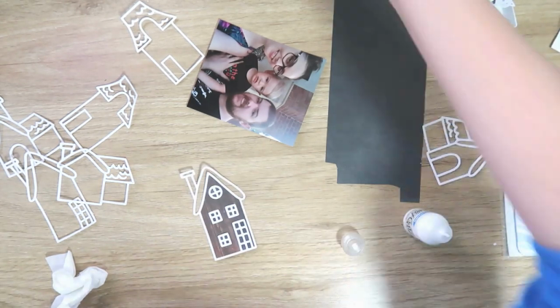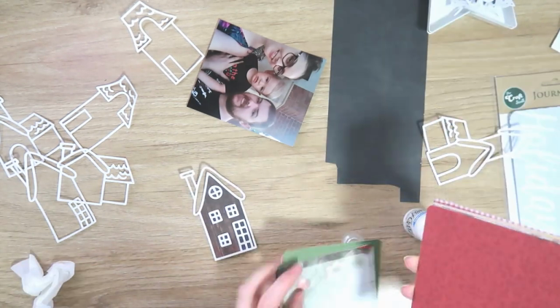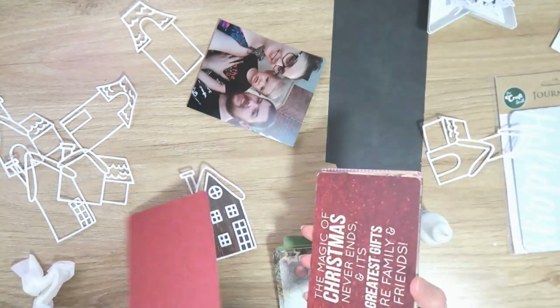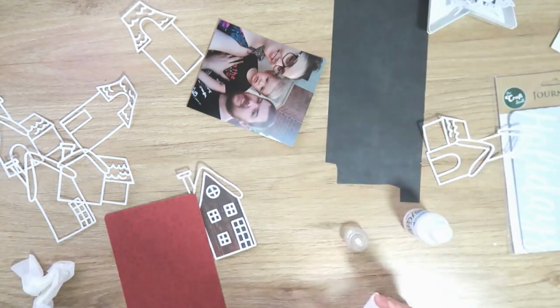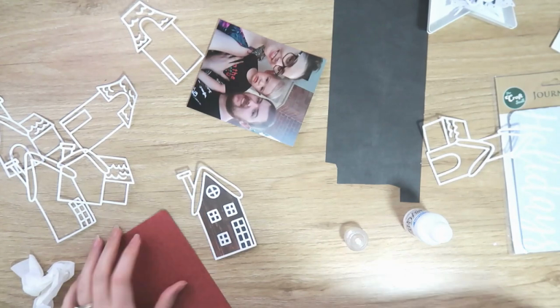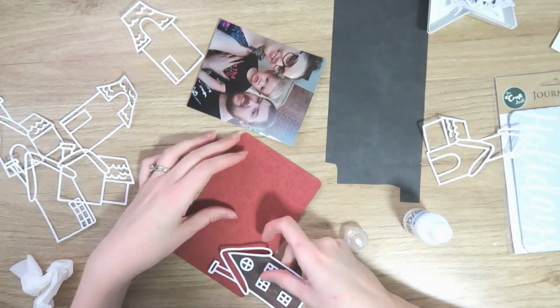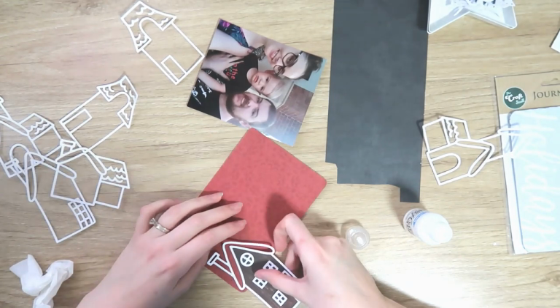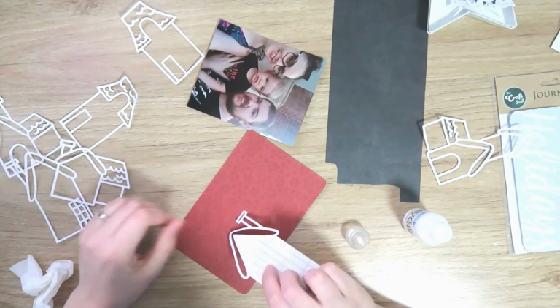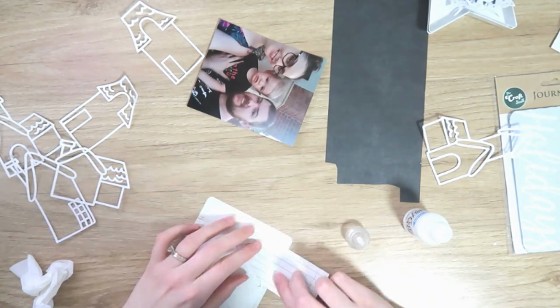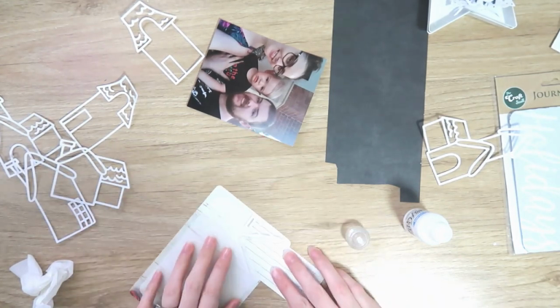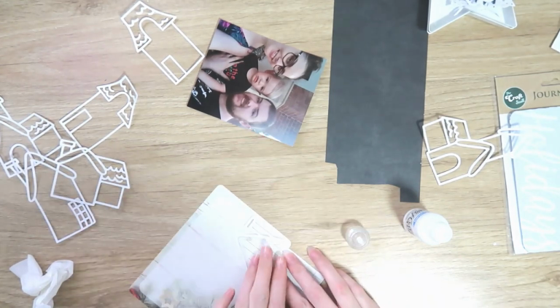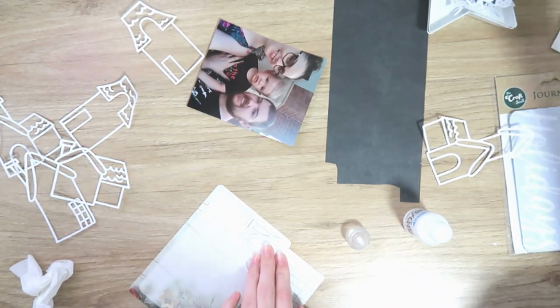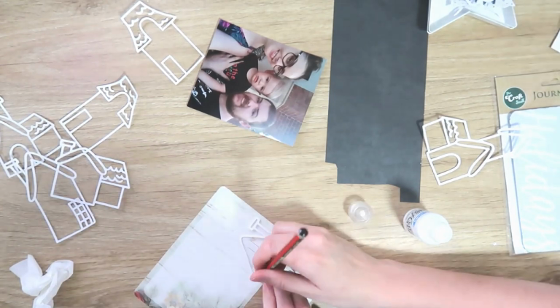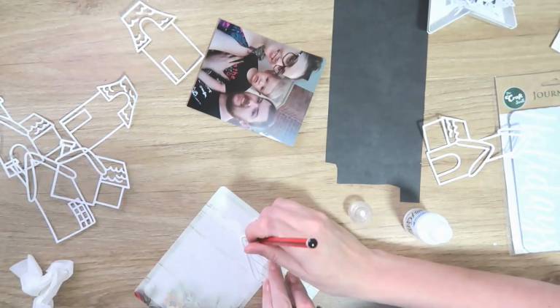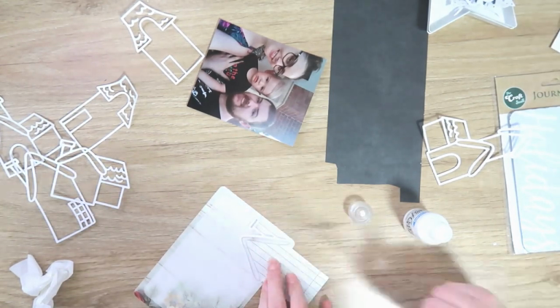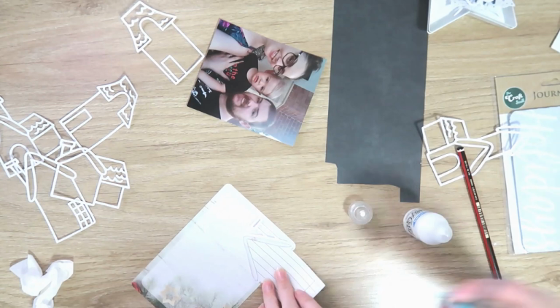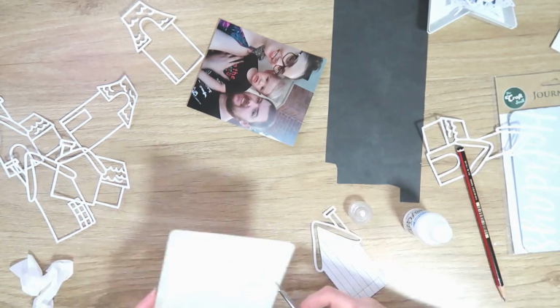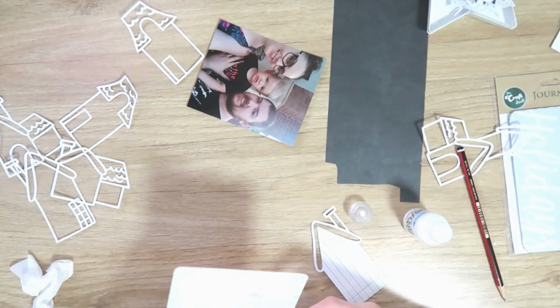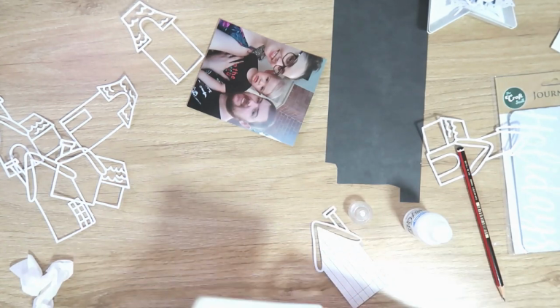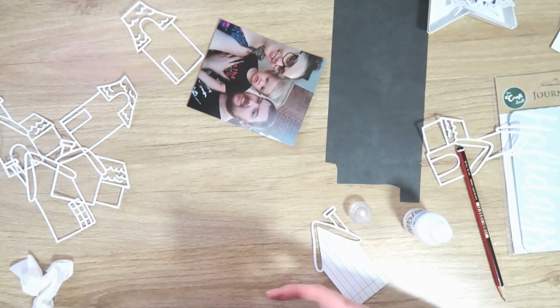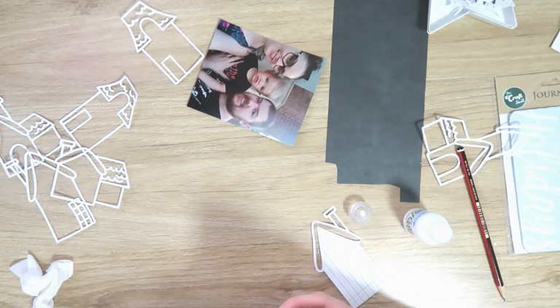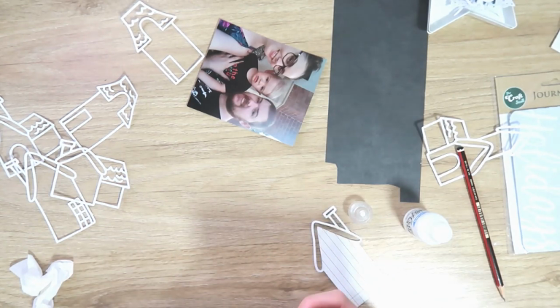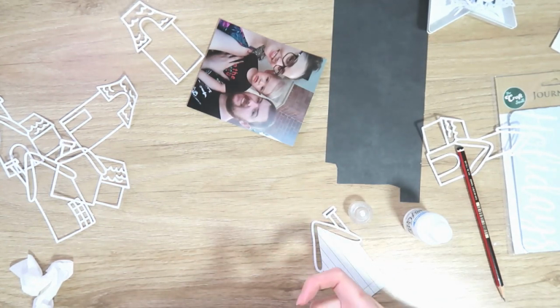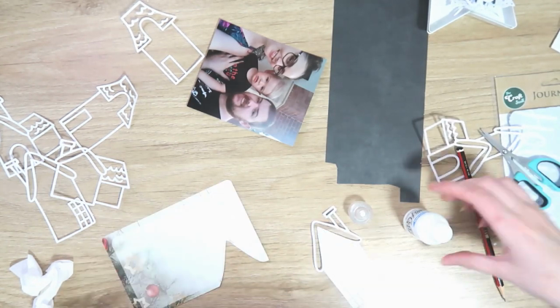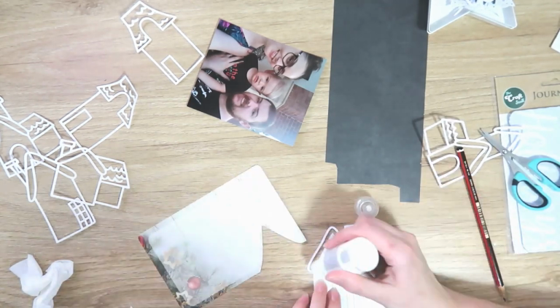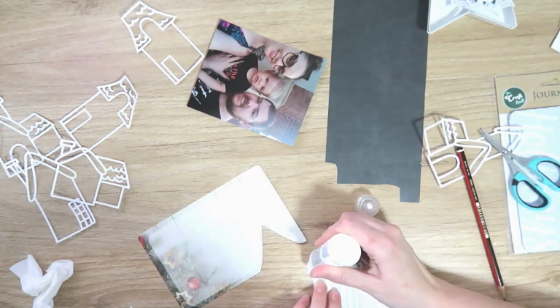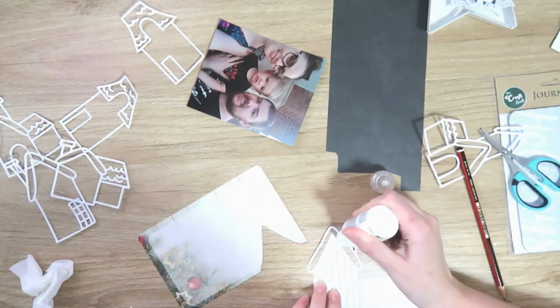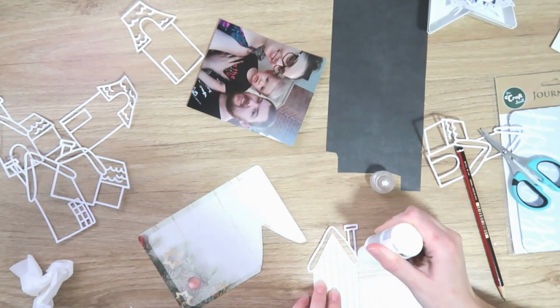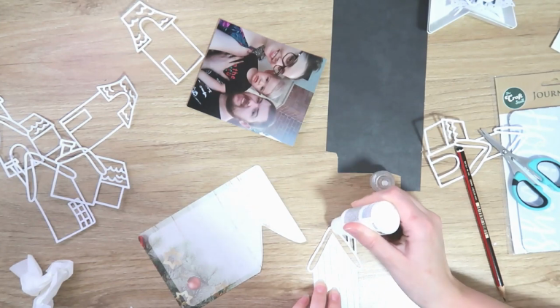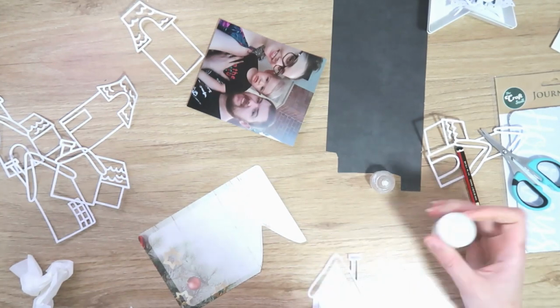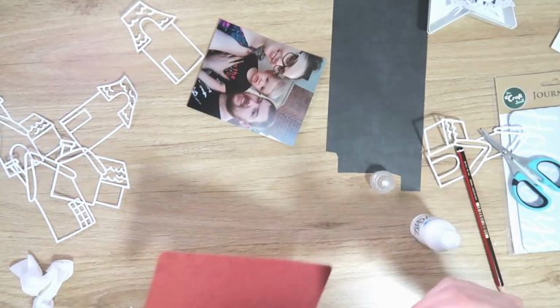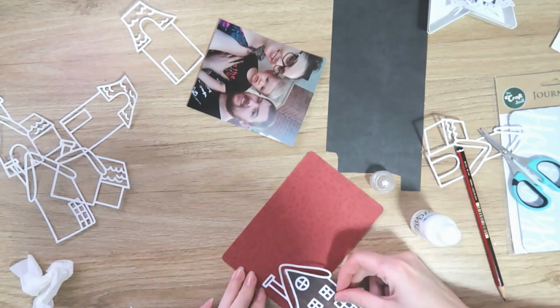The first bit of patterned paper I laid everything on wasn't the one I'm going to use for my background — it was just a kind of a tester, a 12 by 12 piece of paper, just to get an idea of where I wanted to lay all those houses out and make sure I didn't put too much of one color in one spot.